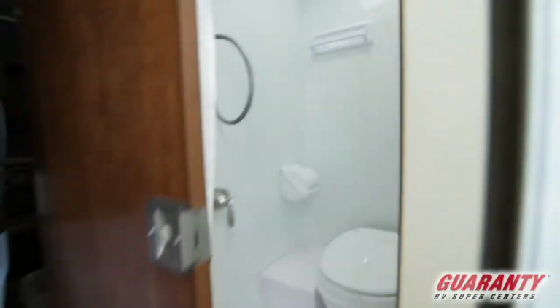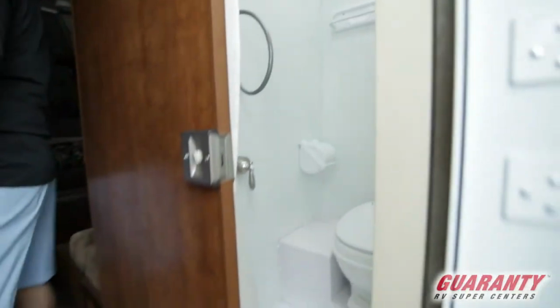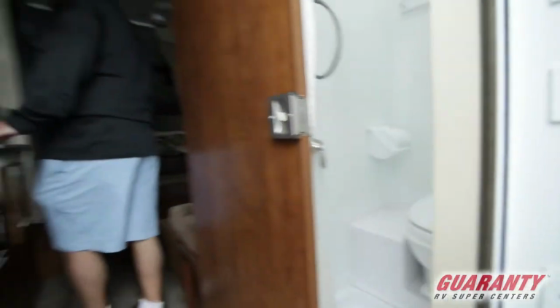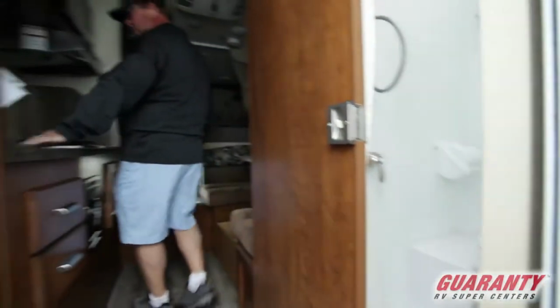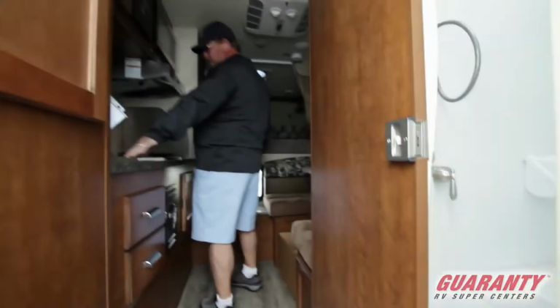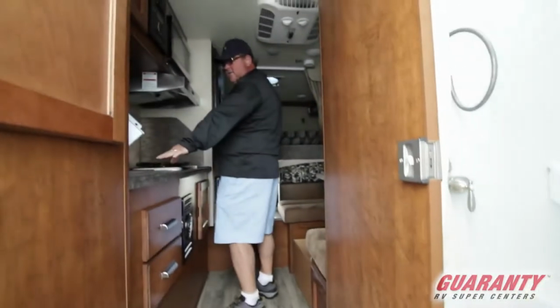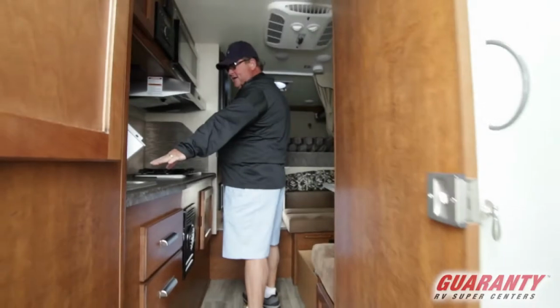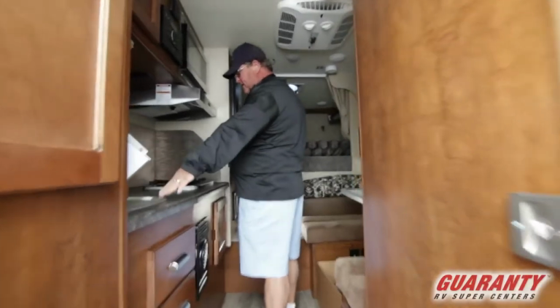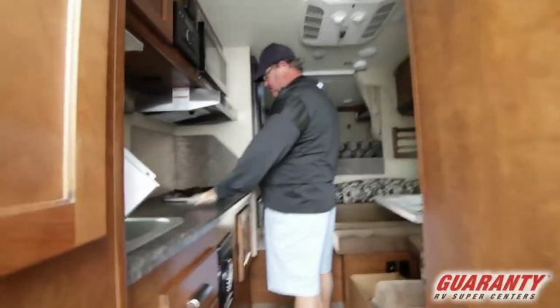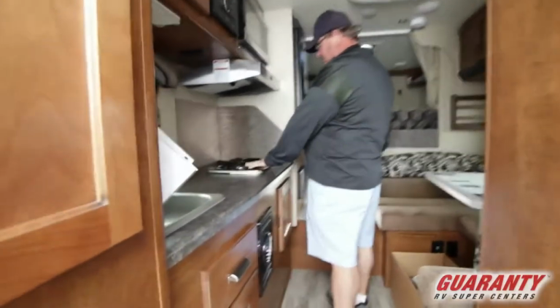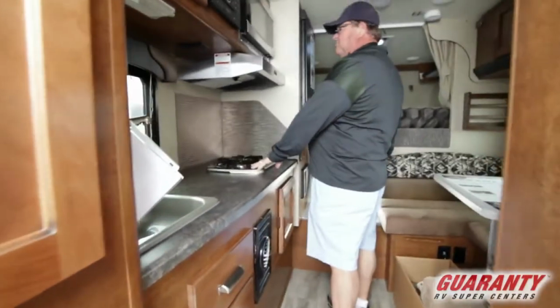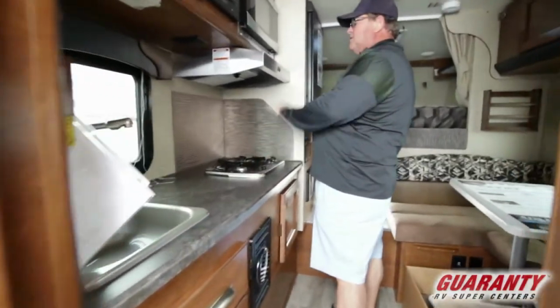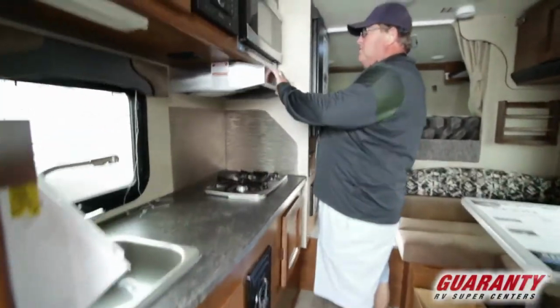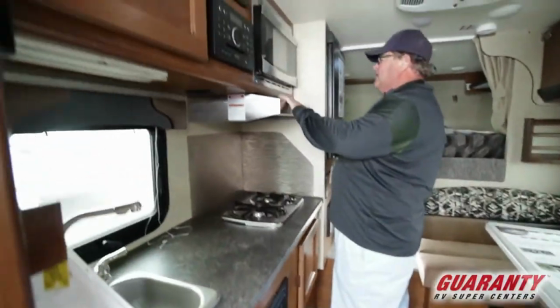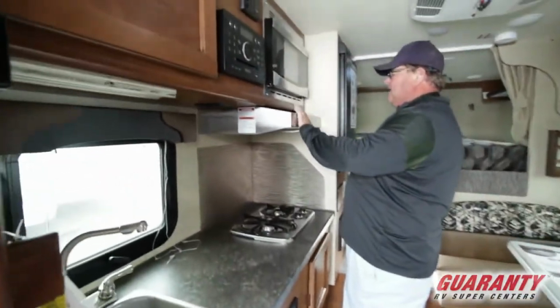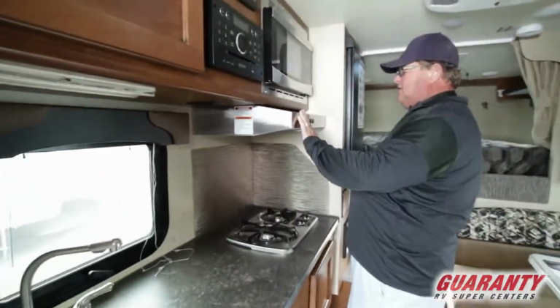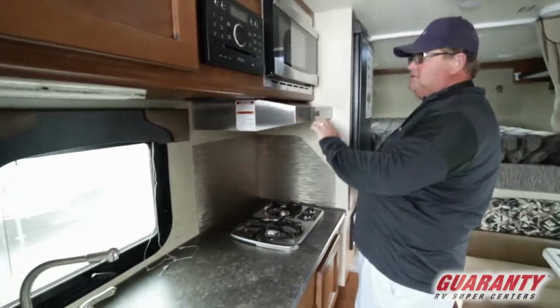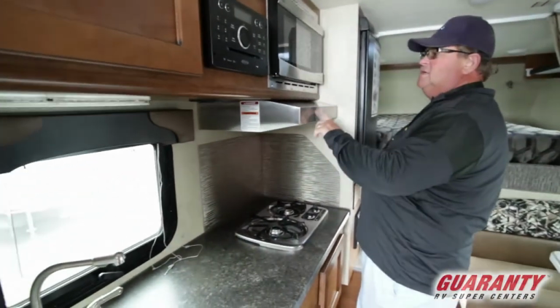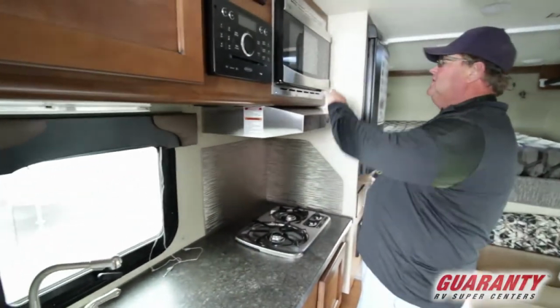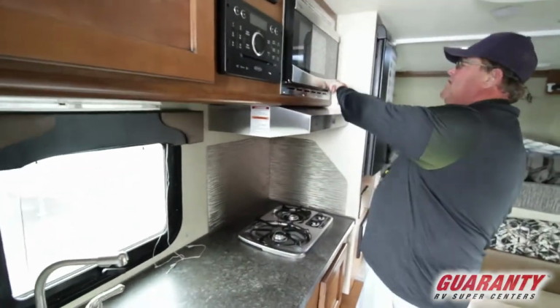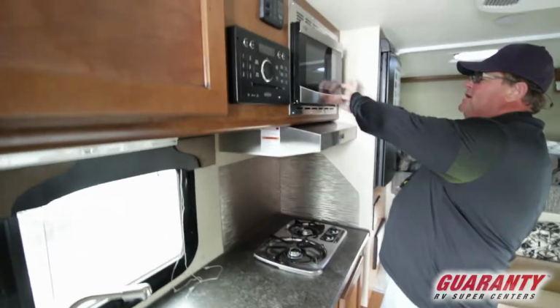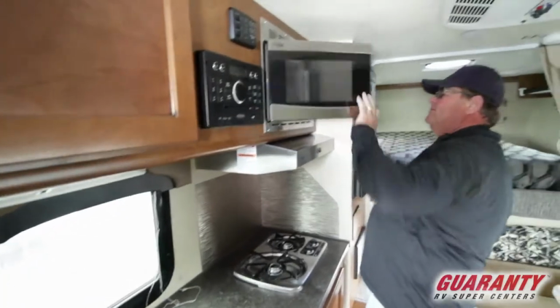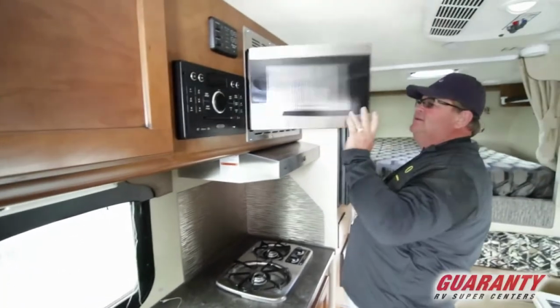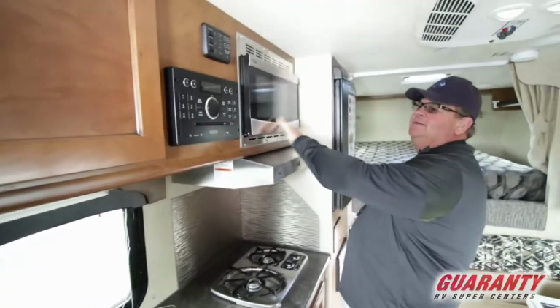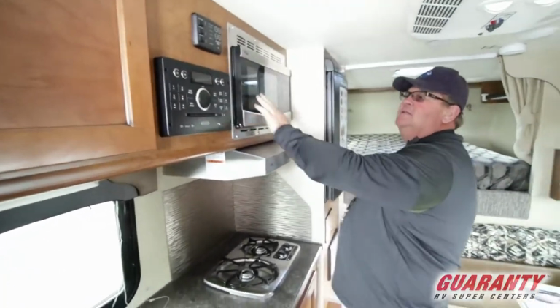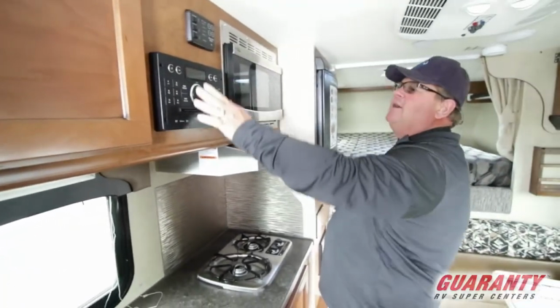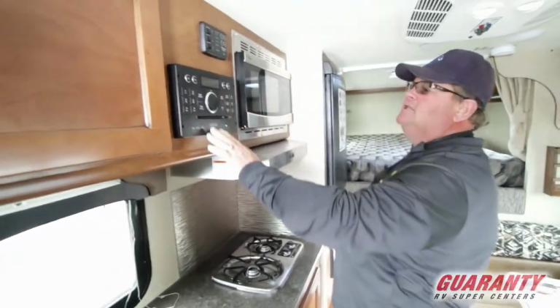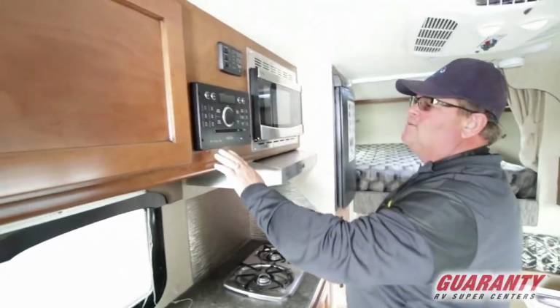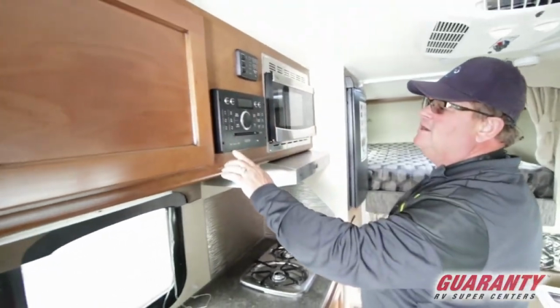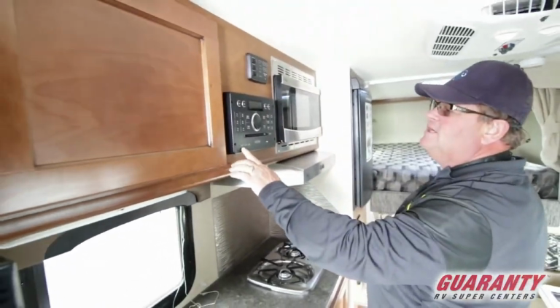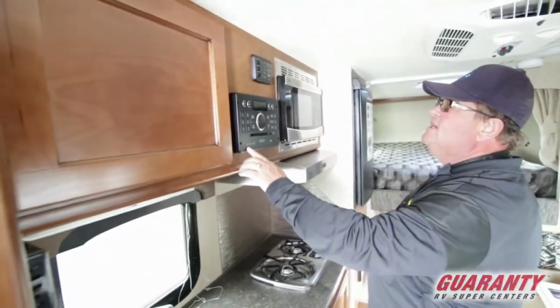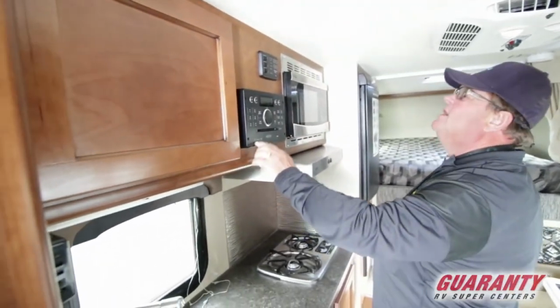Sink on the left here. Two burner stove. You've got stainless steel hood, microwave, stereo system right here, and the DVD player.